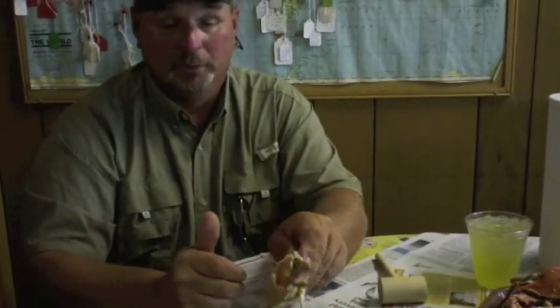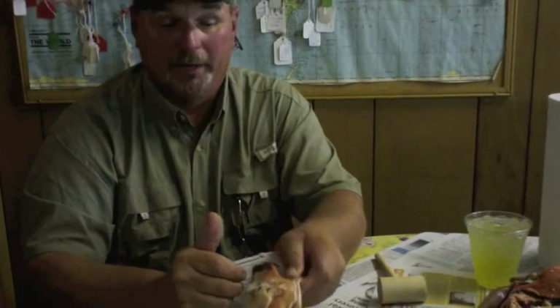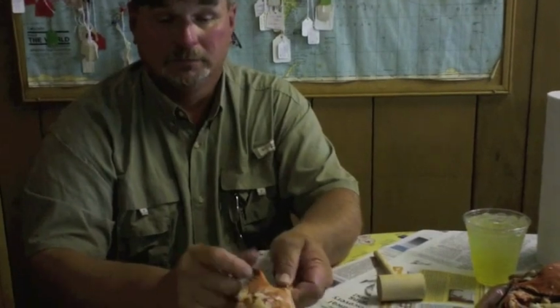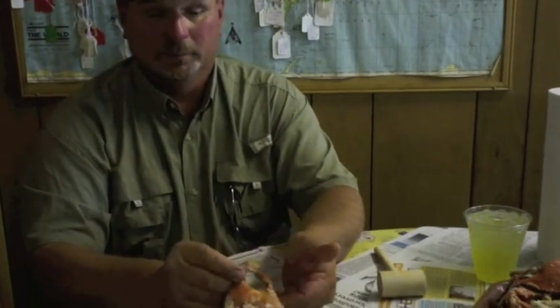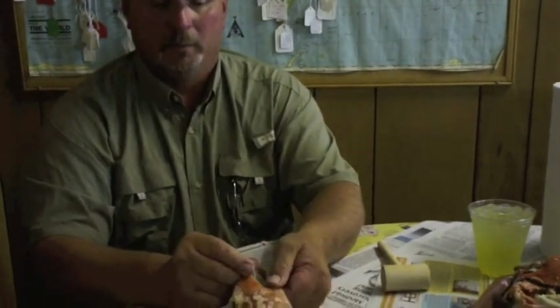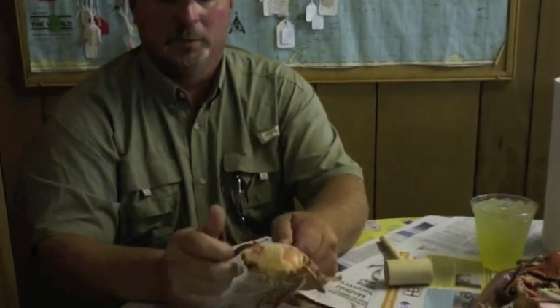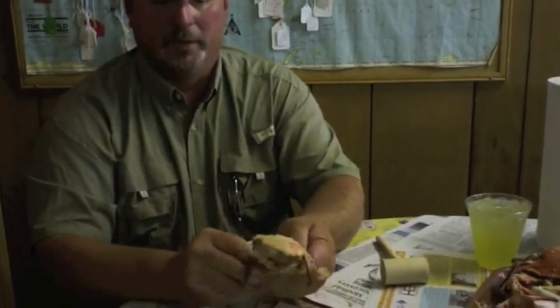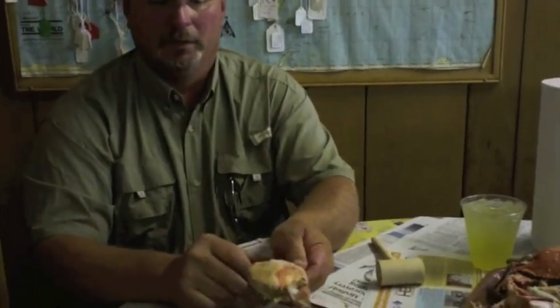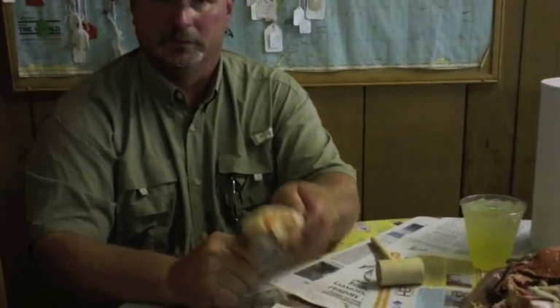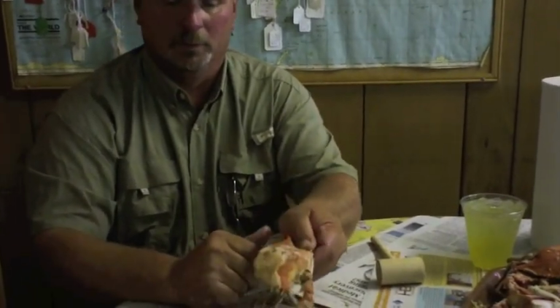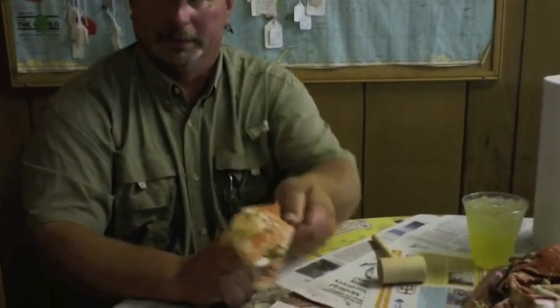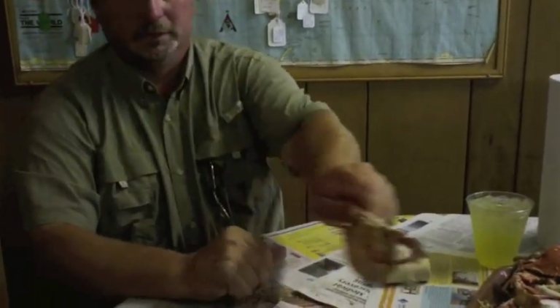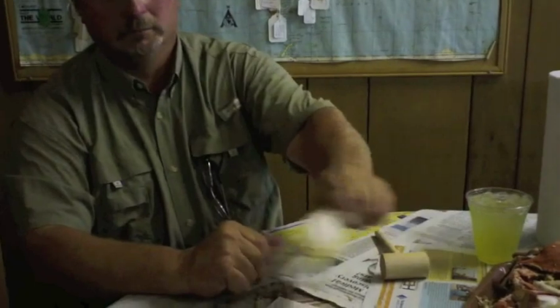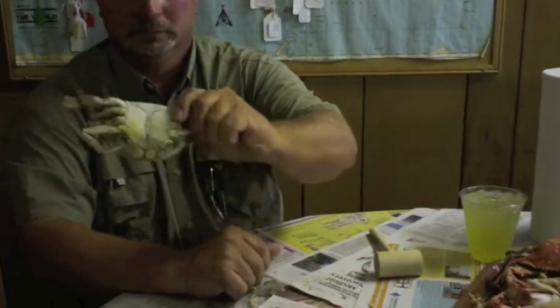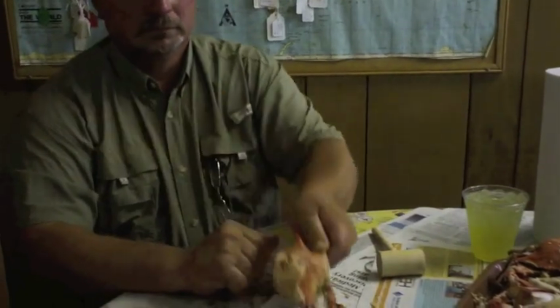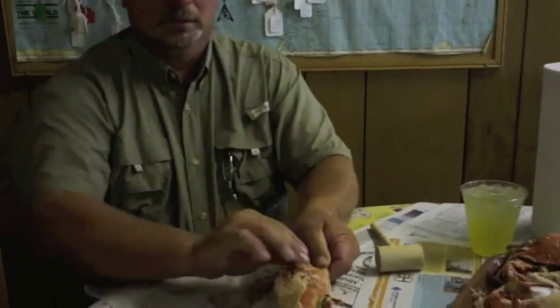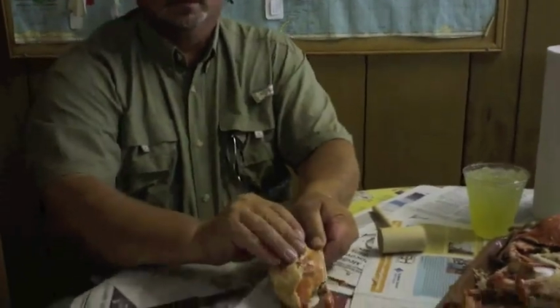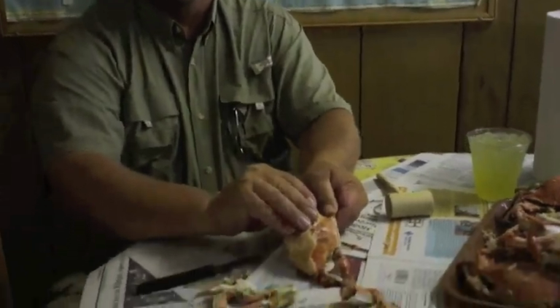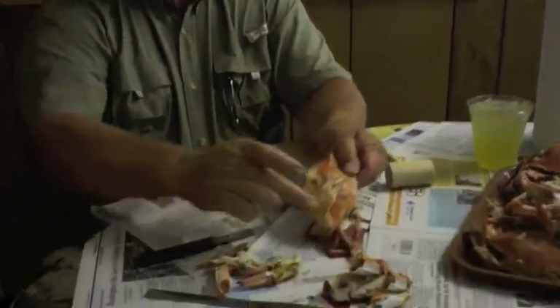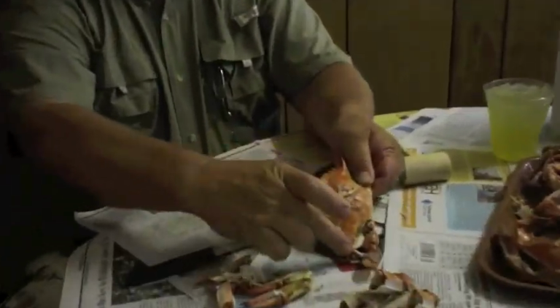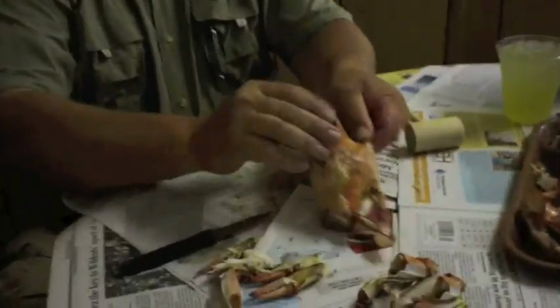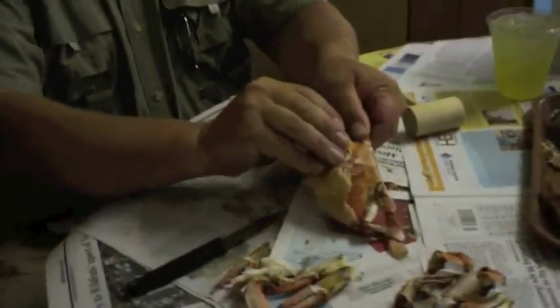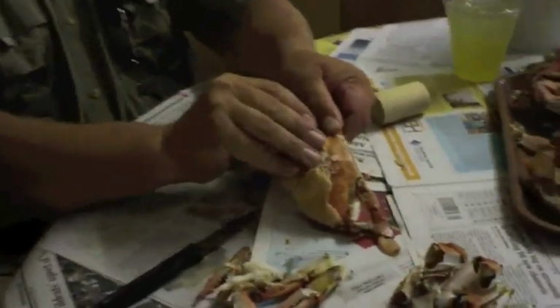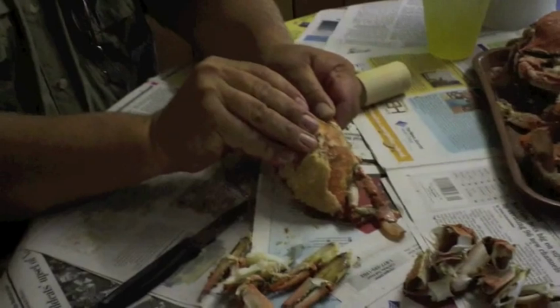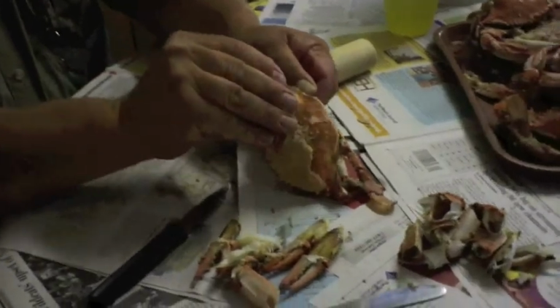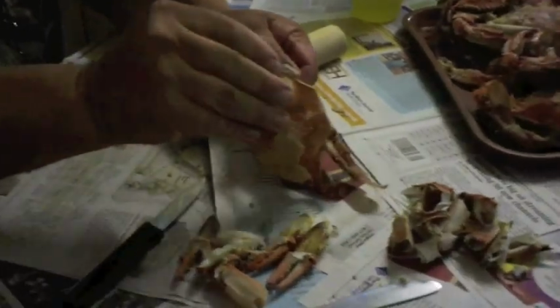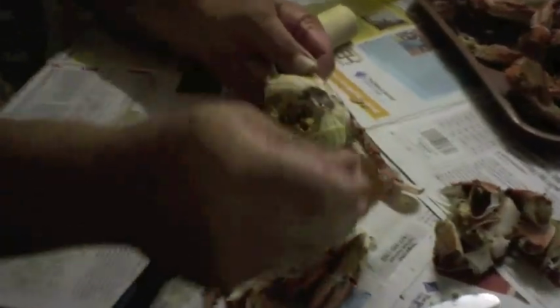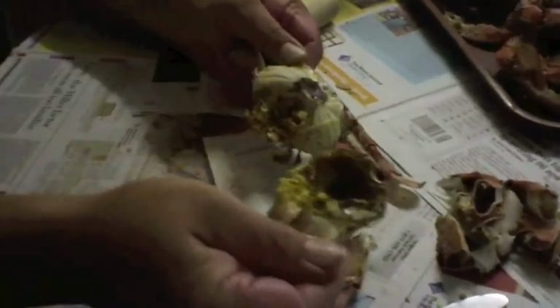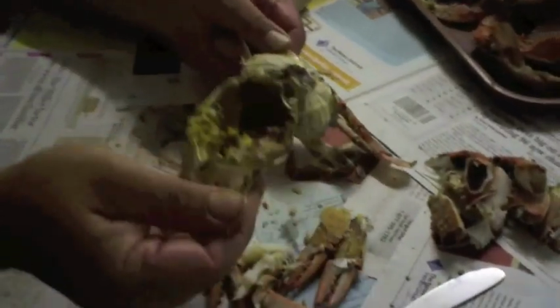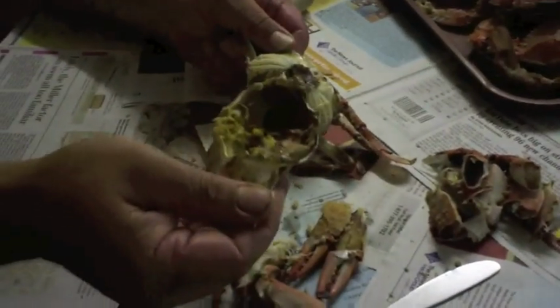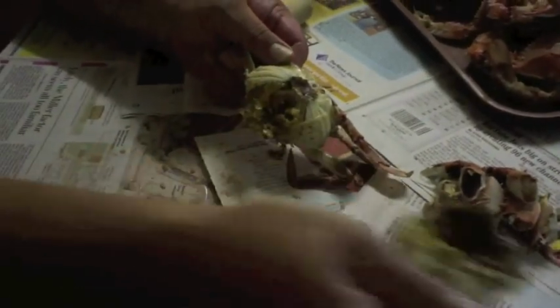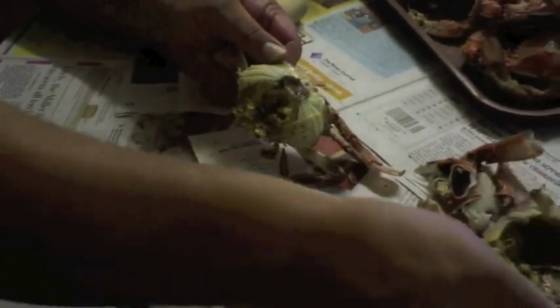When you grip the handle back there by the swimmer fin or the other fin, grip them like this. Hold the point, lay the other end down on the table, and peel the top off.